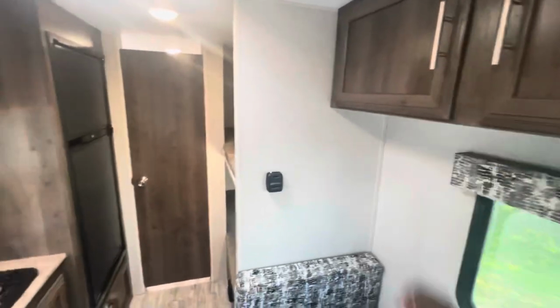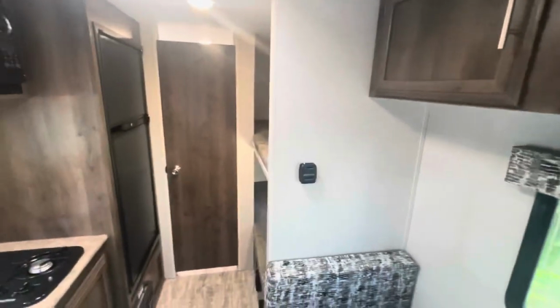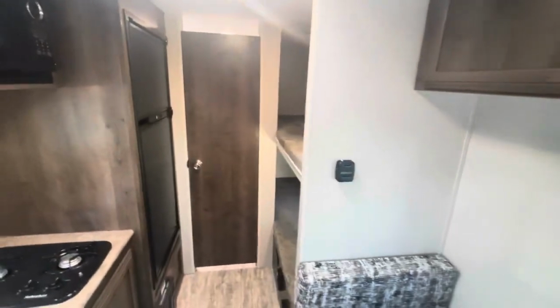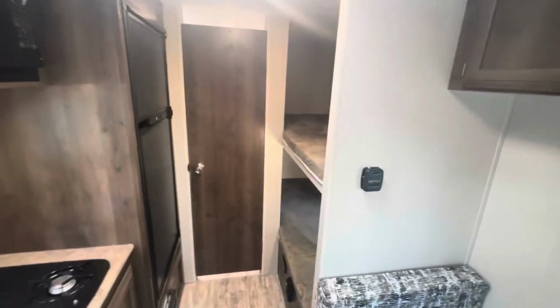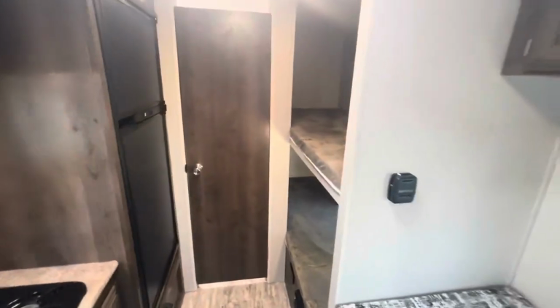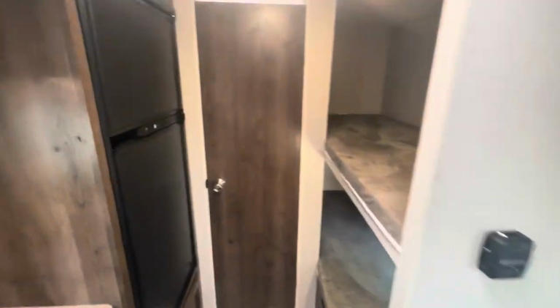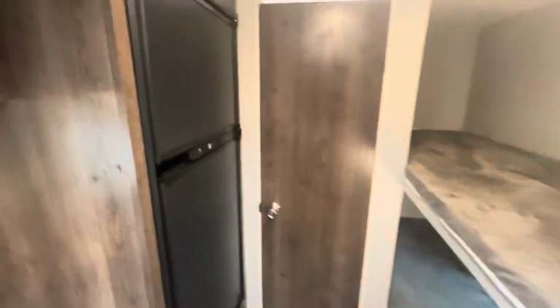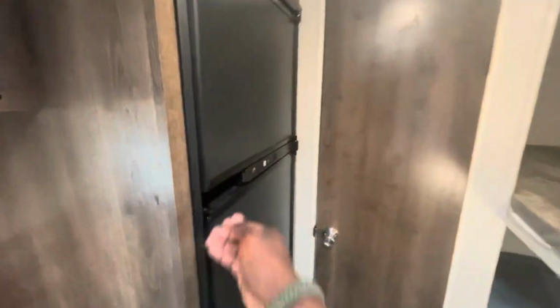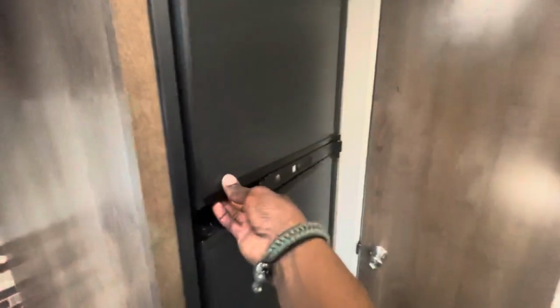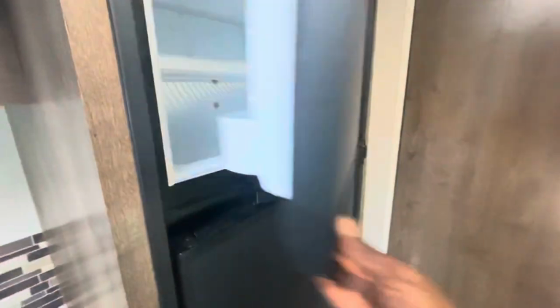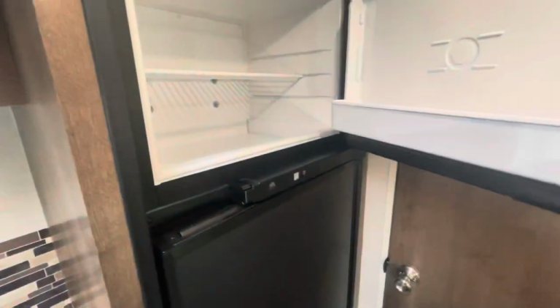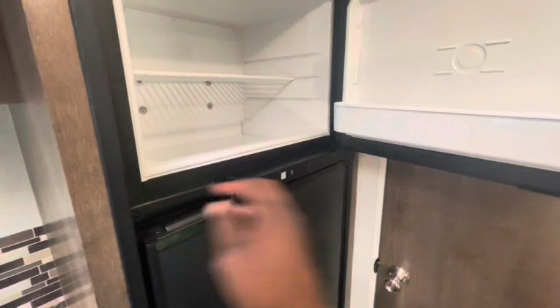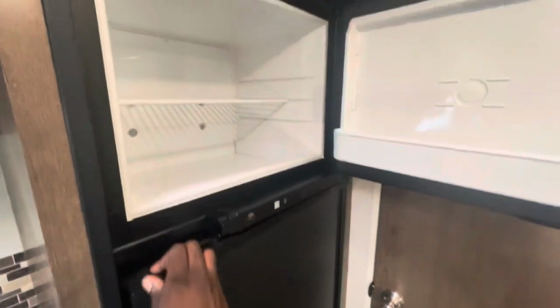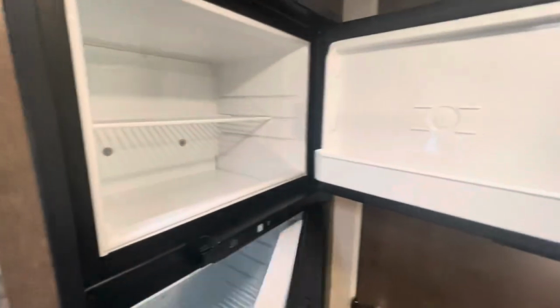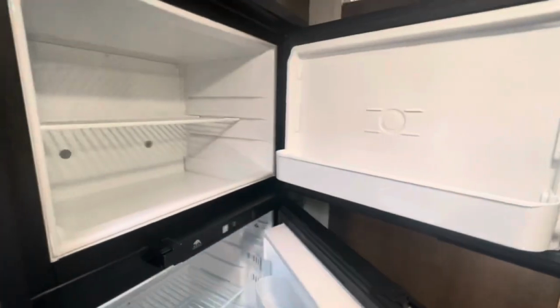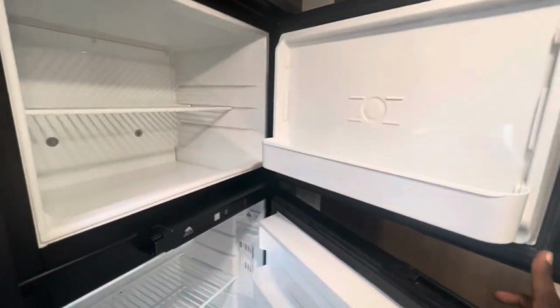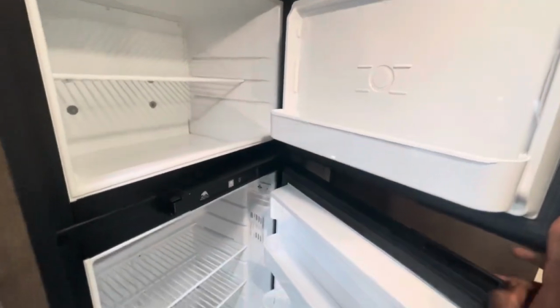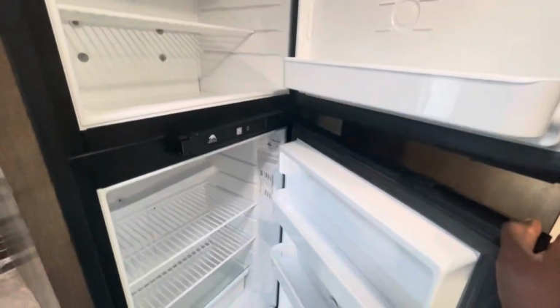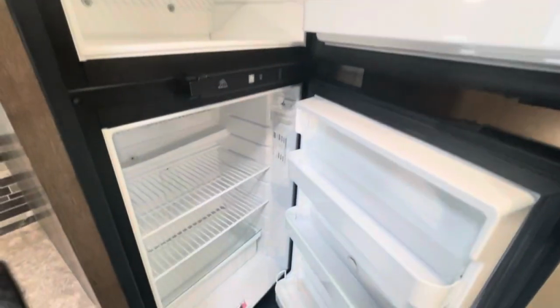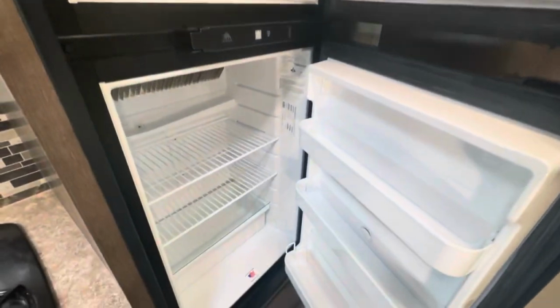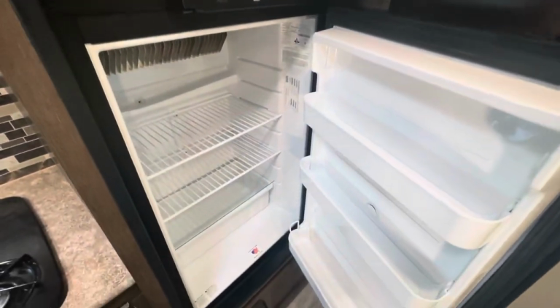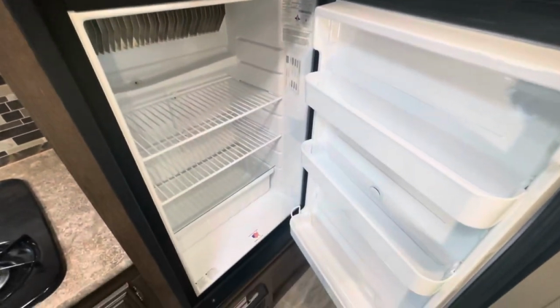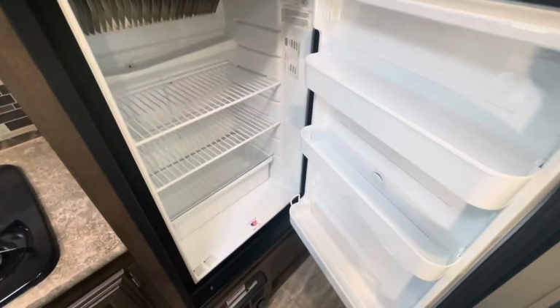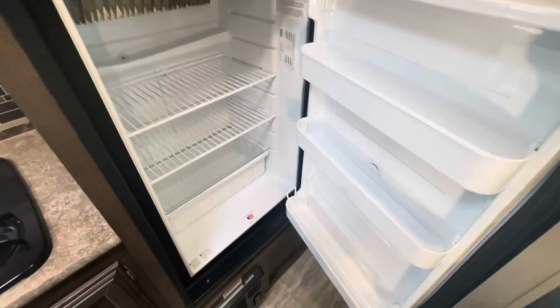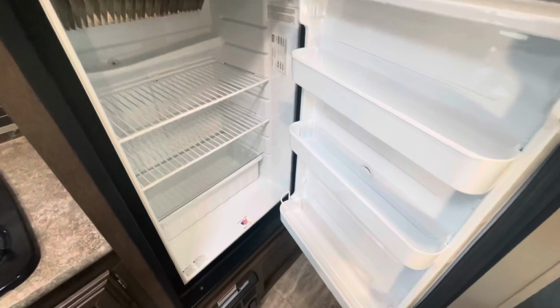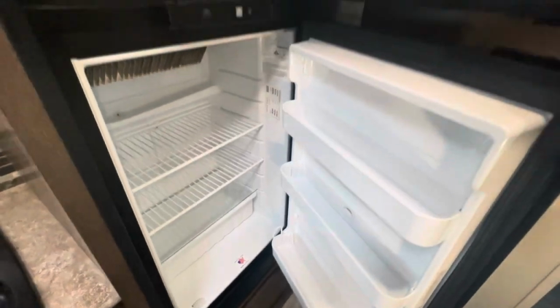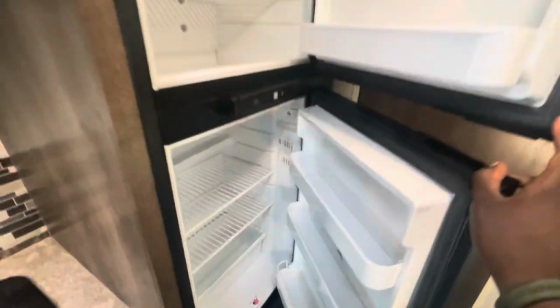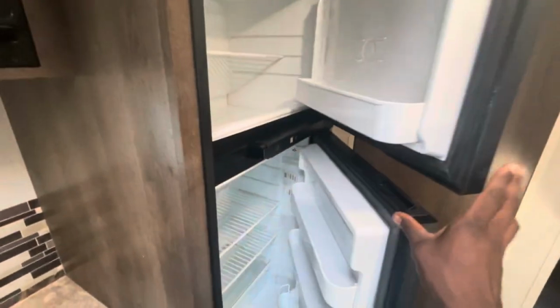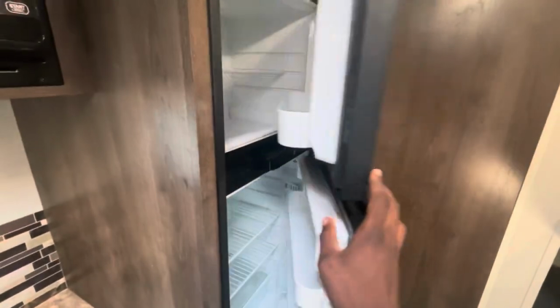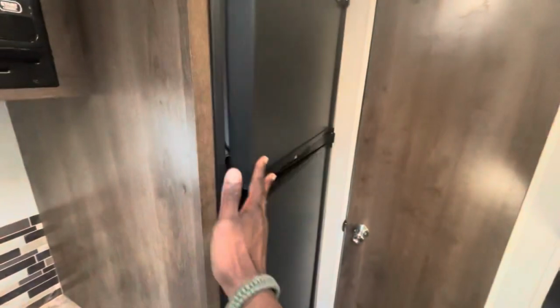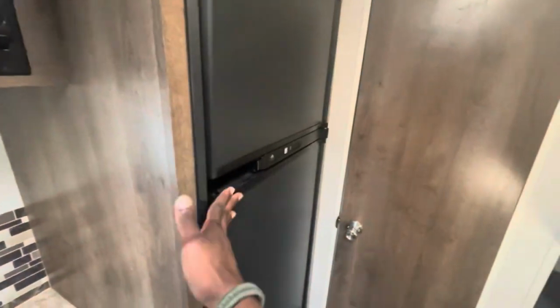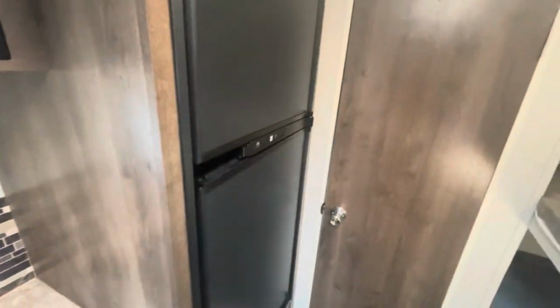As we go all the way to the rear here, you do have your Norcold fridge-freezer combo running off of both propane and electric, providing you plenty of power options.